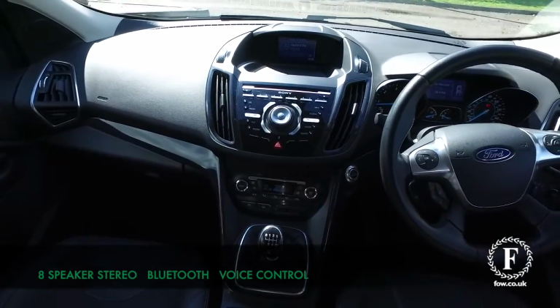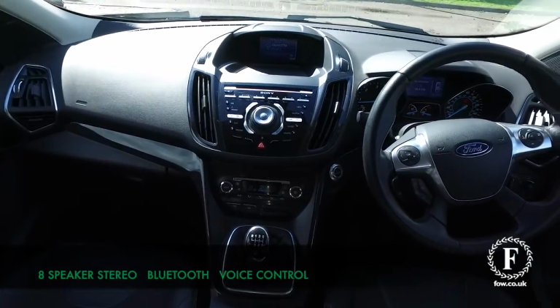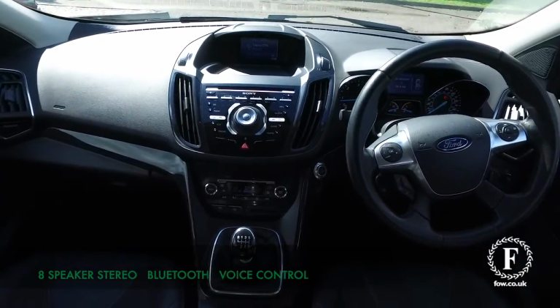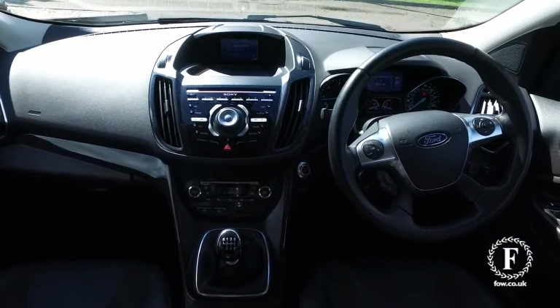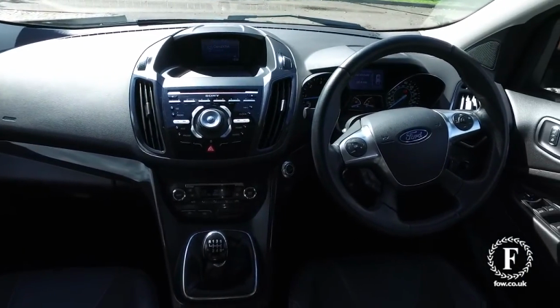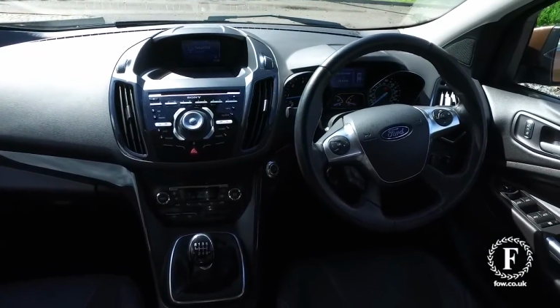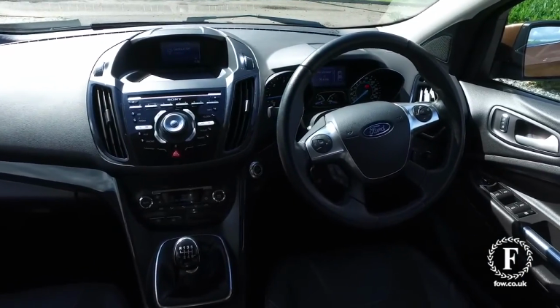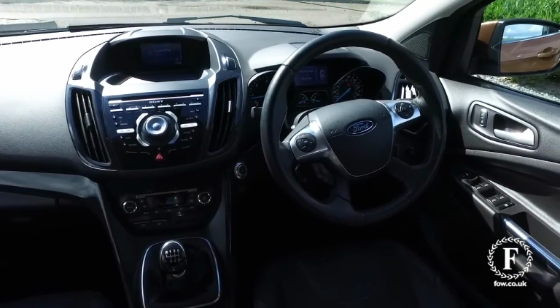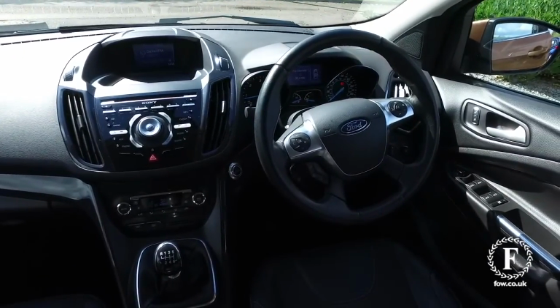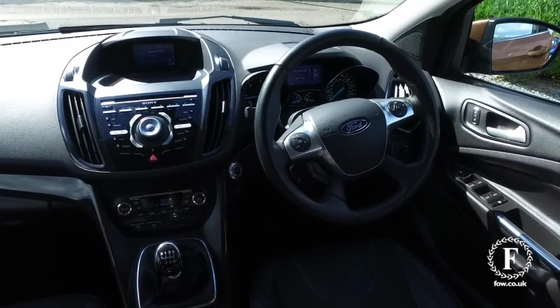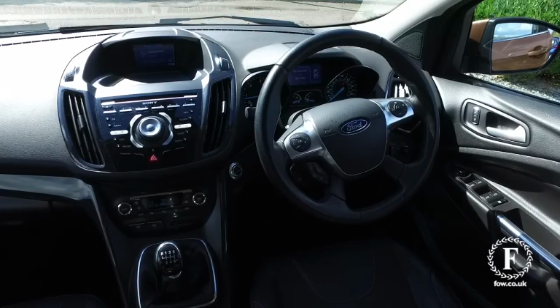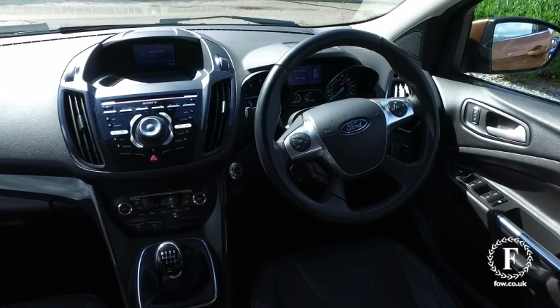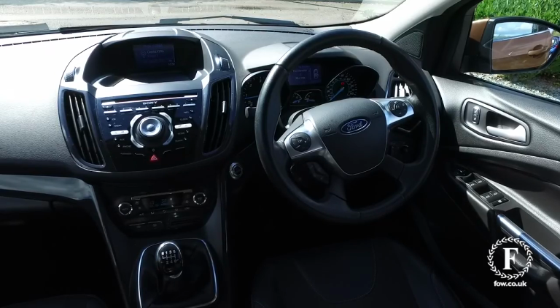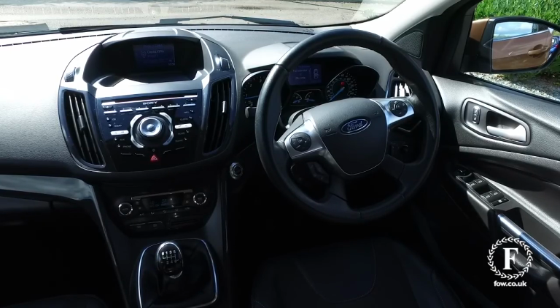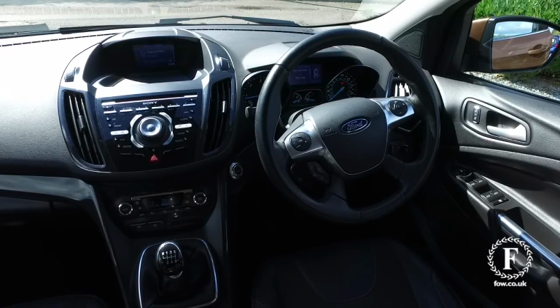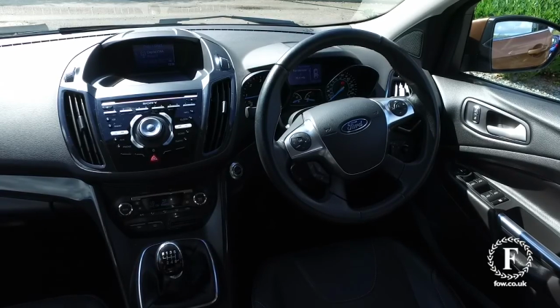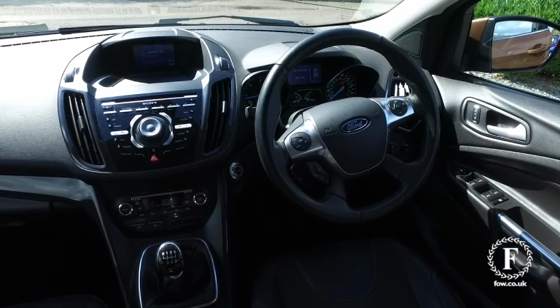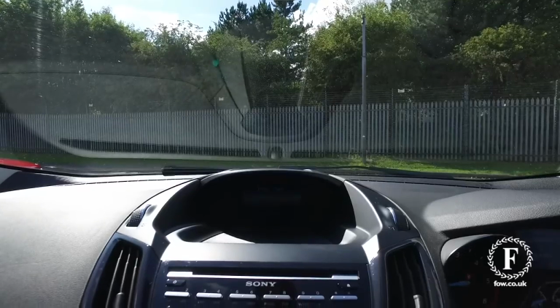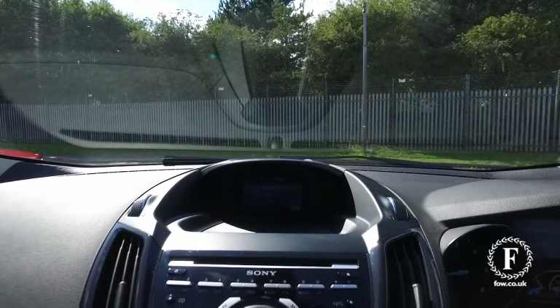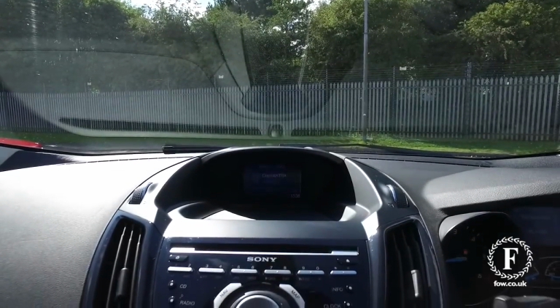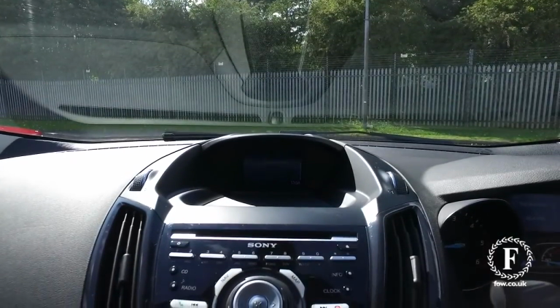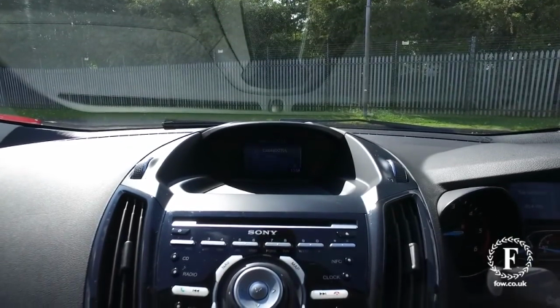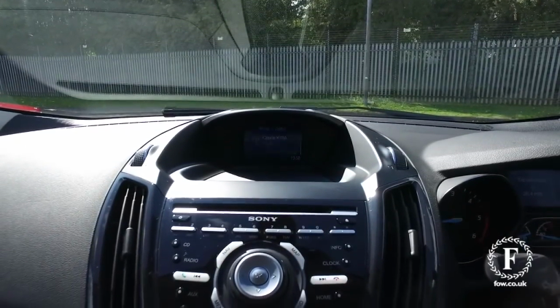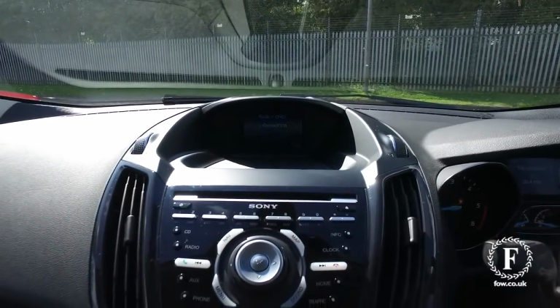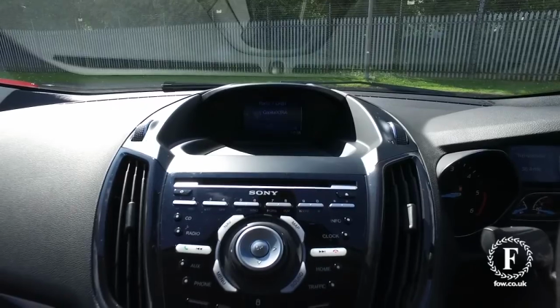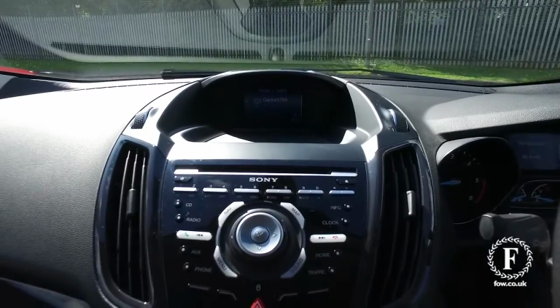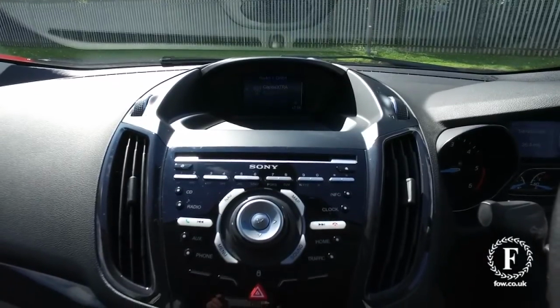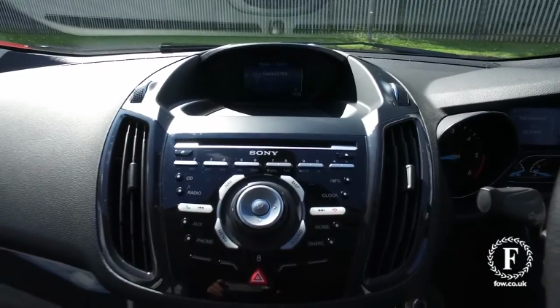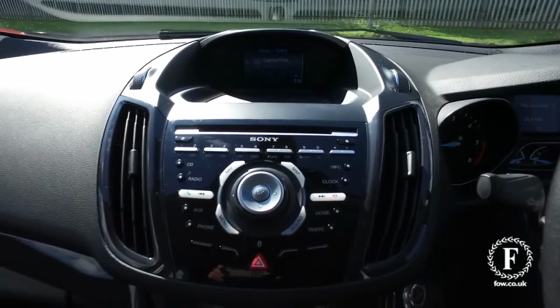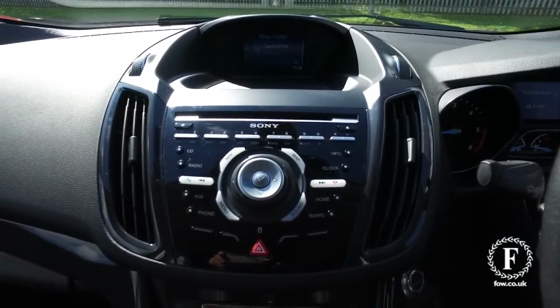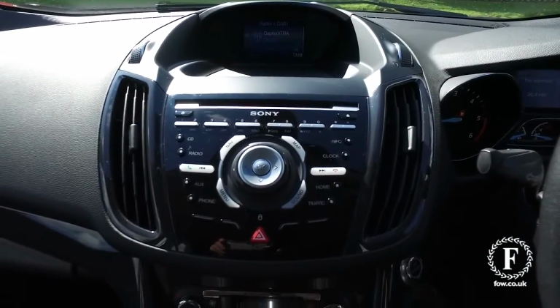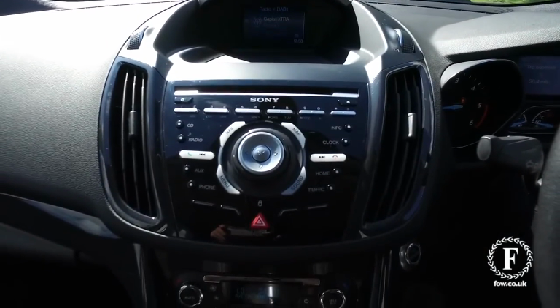This car is easy to get in and out of, with a high-up driving position. The cabin is built for comfort, featuring an eight-speaker stereo system. You also have Bluetooth with voice control.